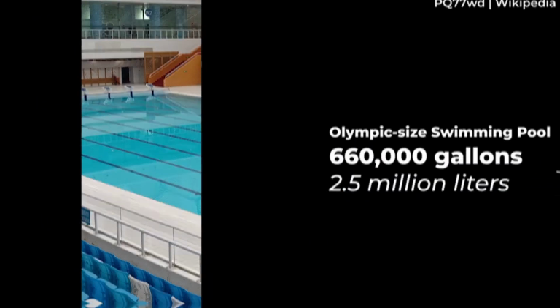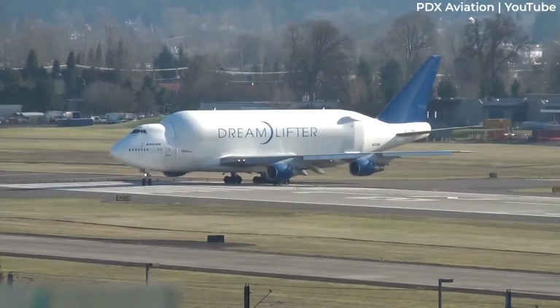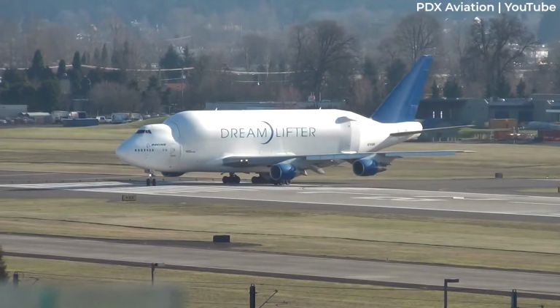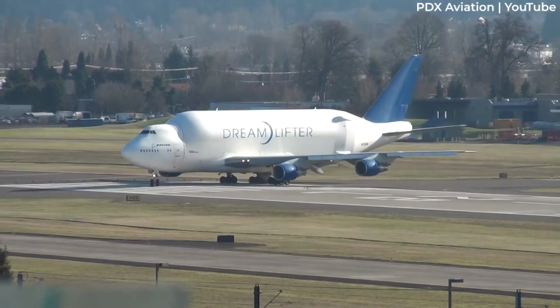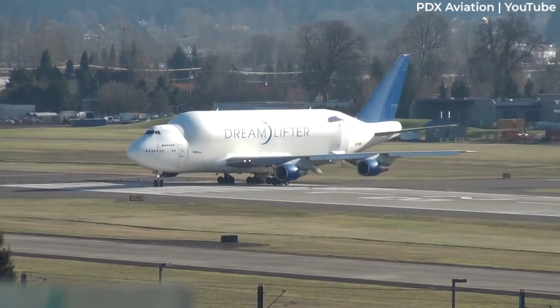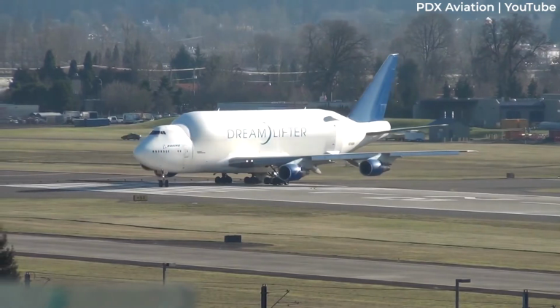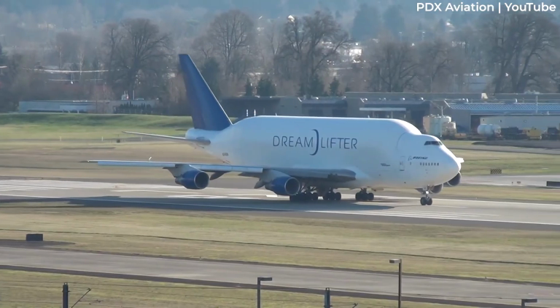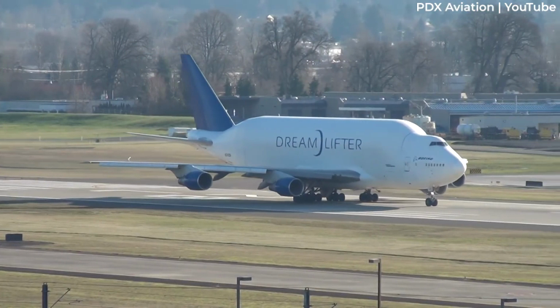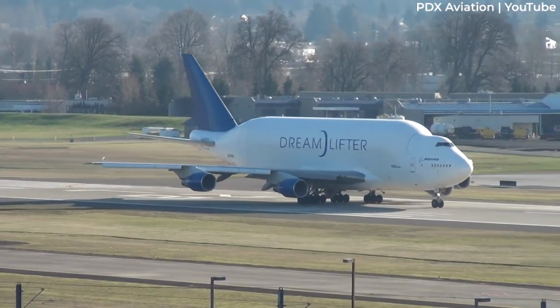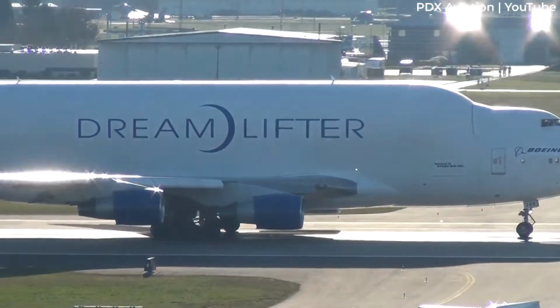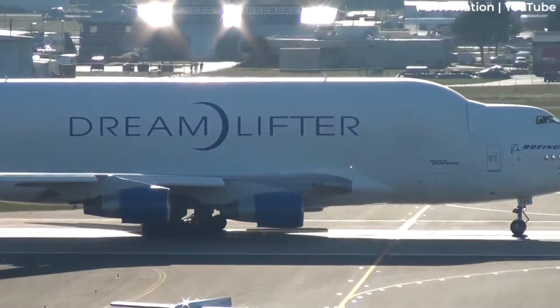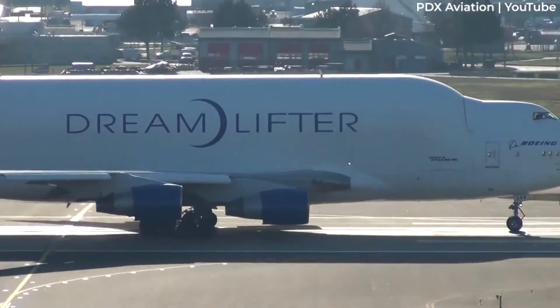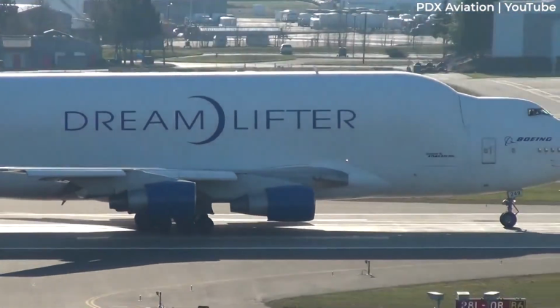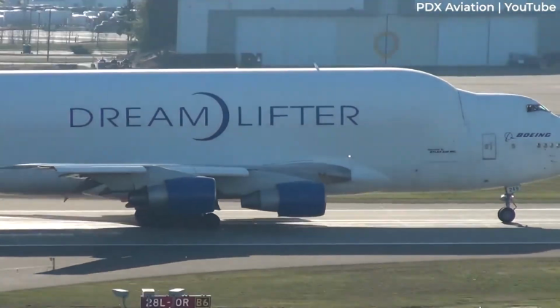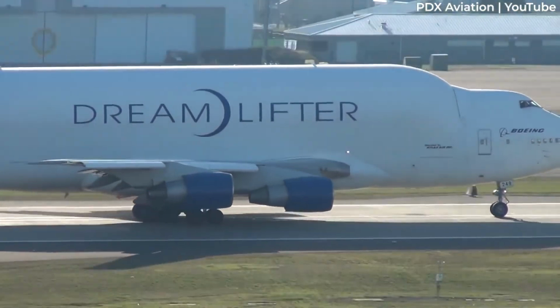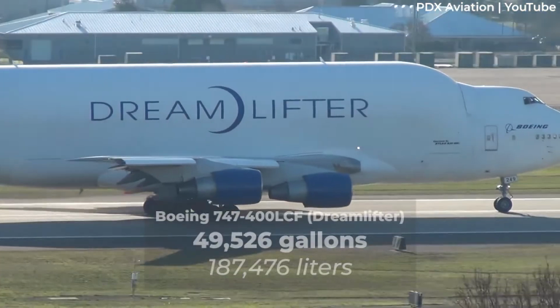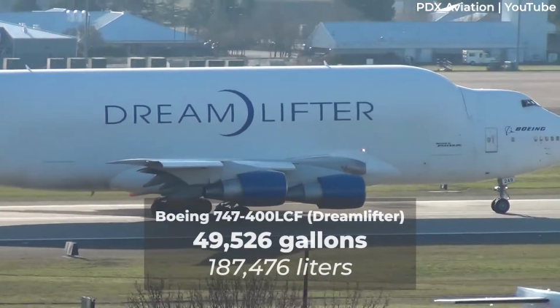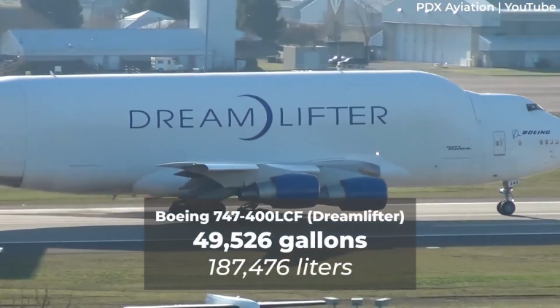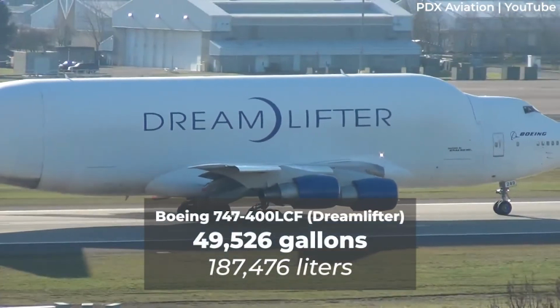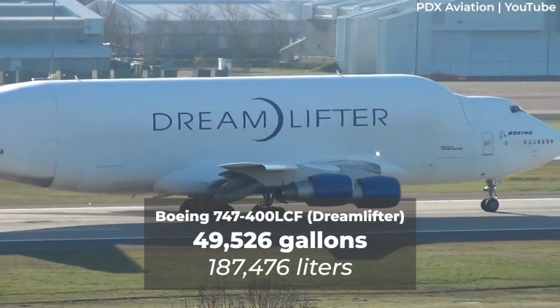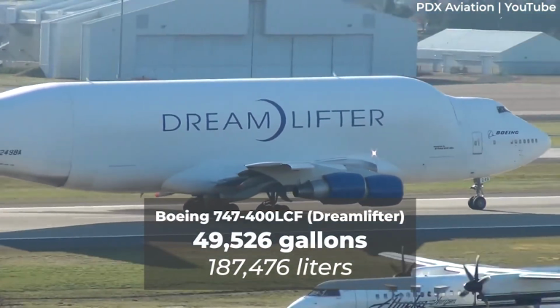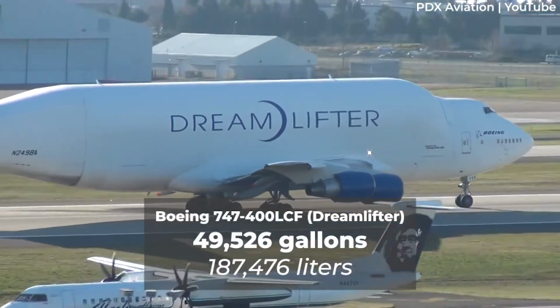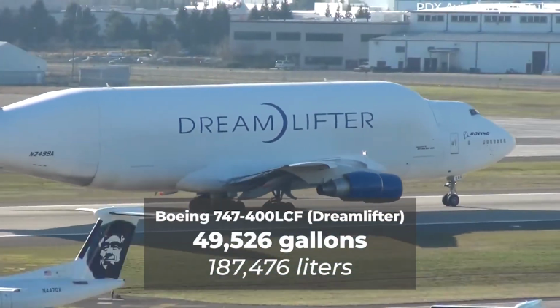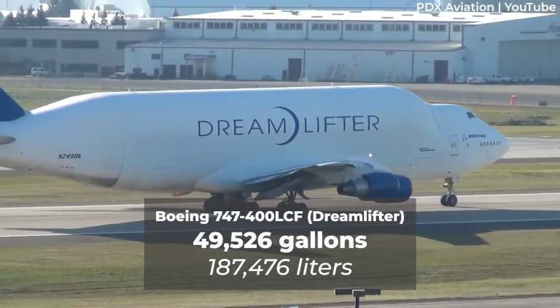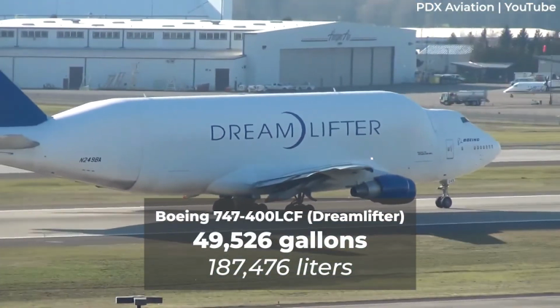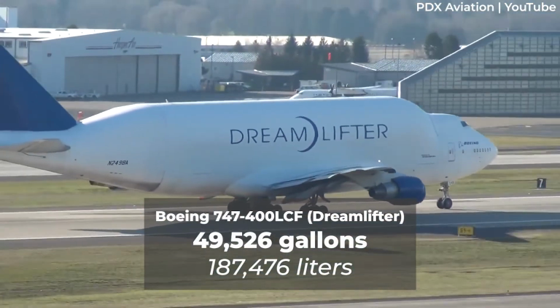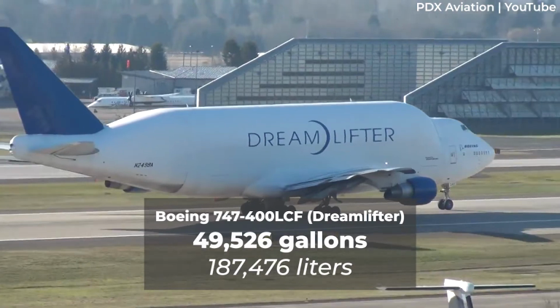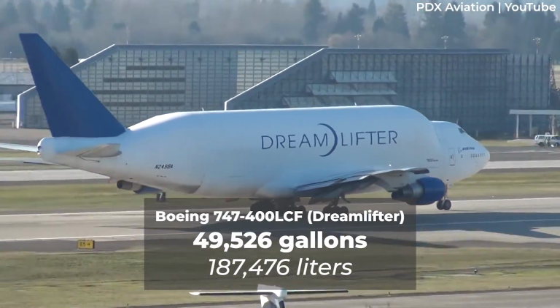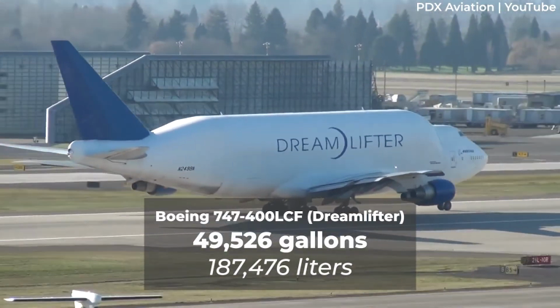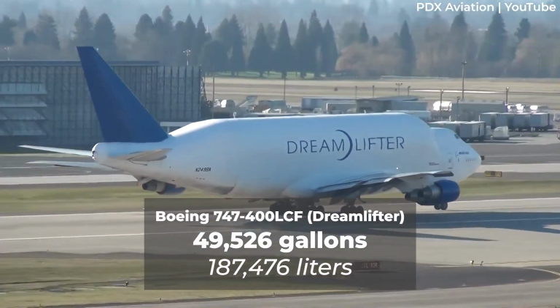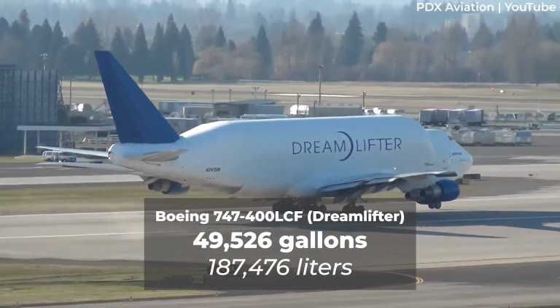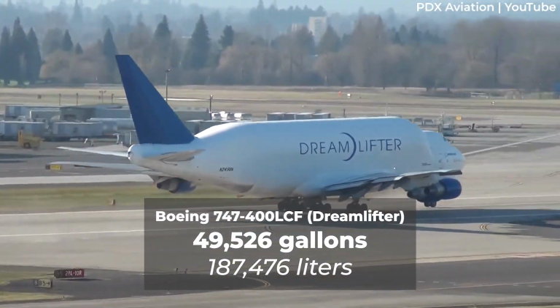We should also note that the special Dreamlifters, the modified 747-400 large cargo freighters, can hold 49,526 gallons or 187,476 litres of fuel.